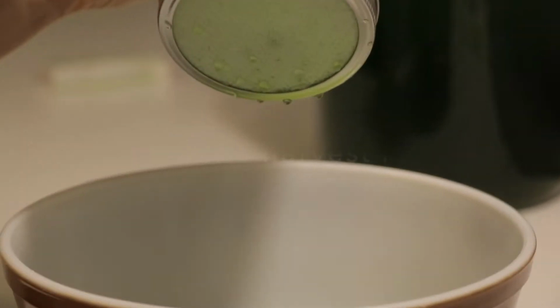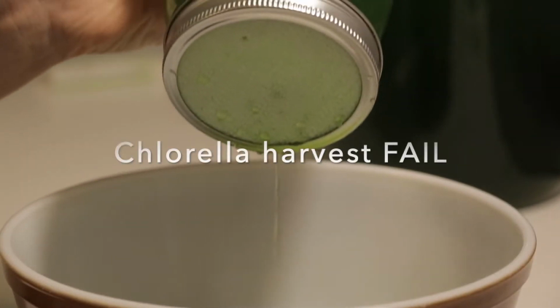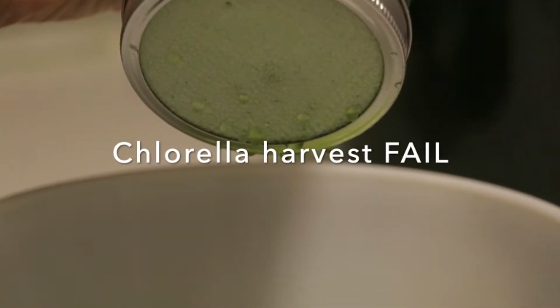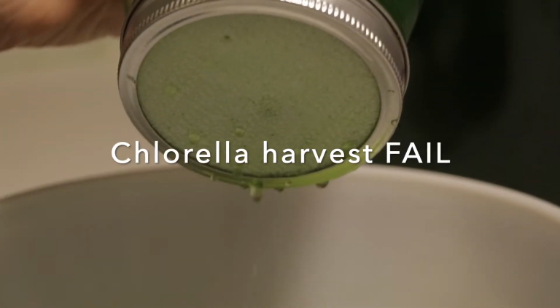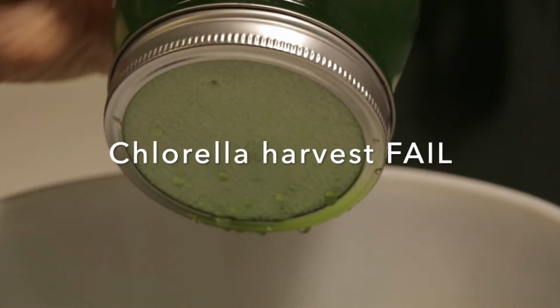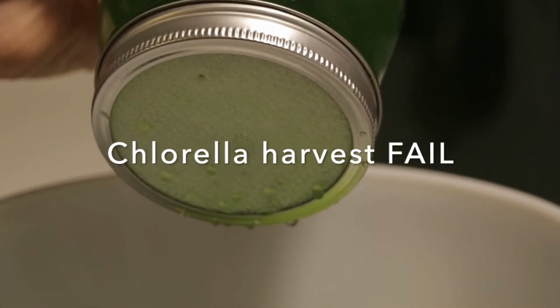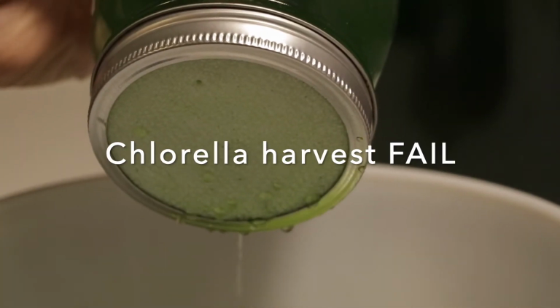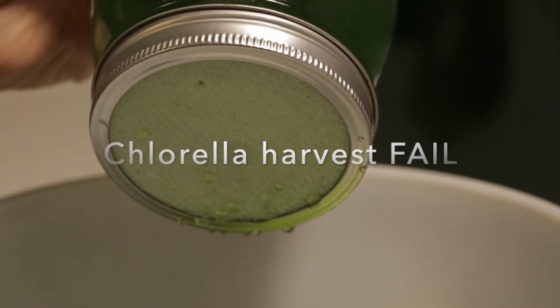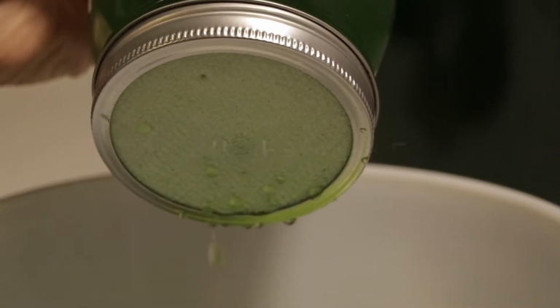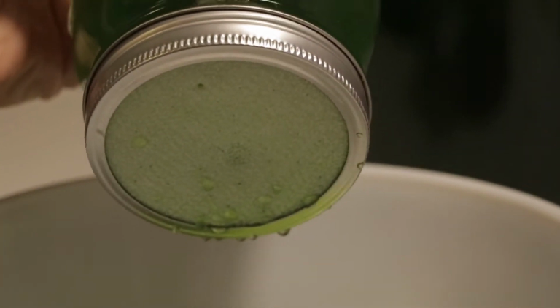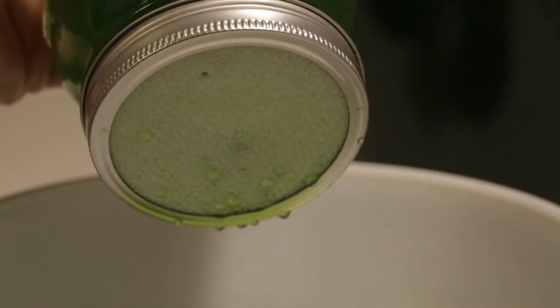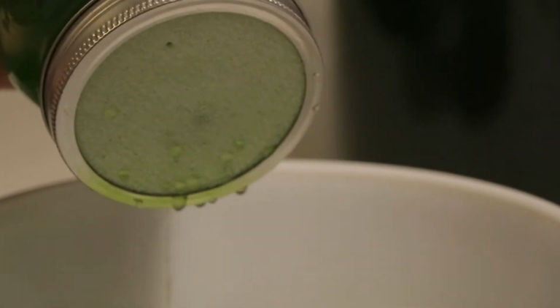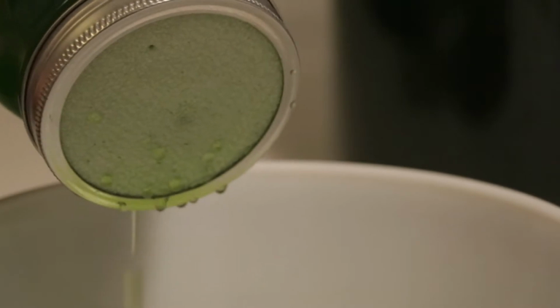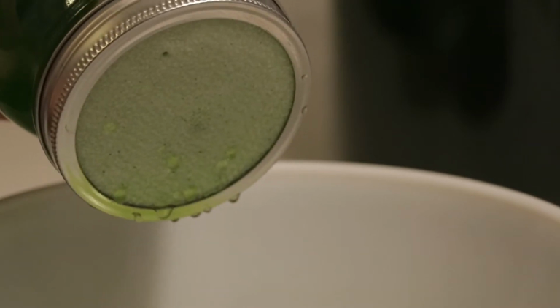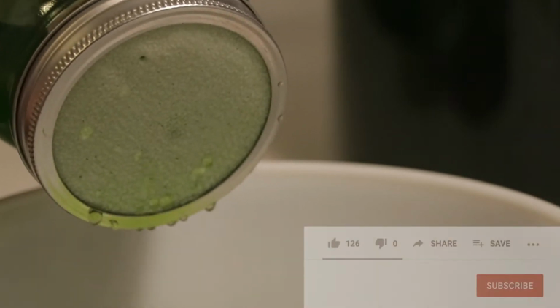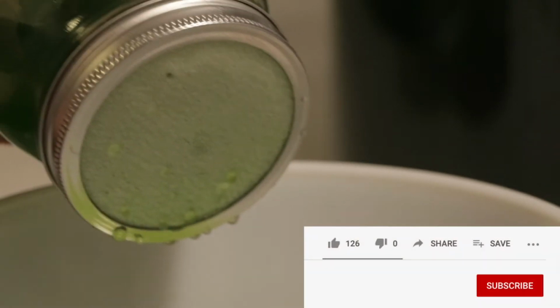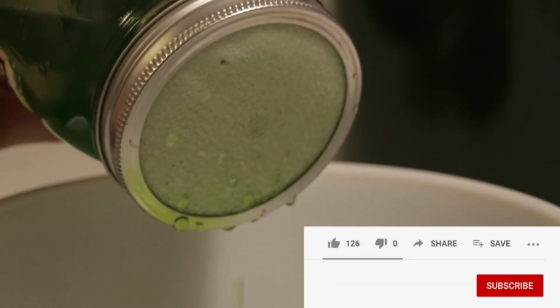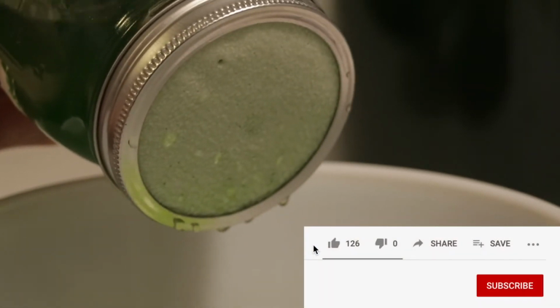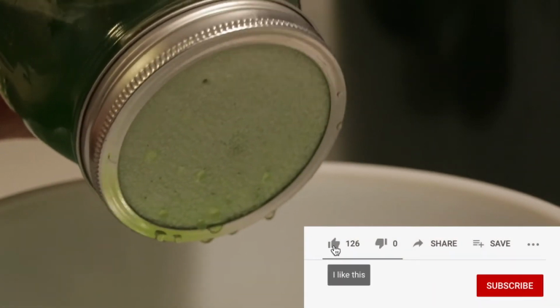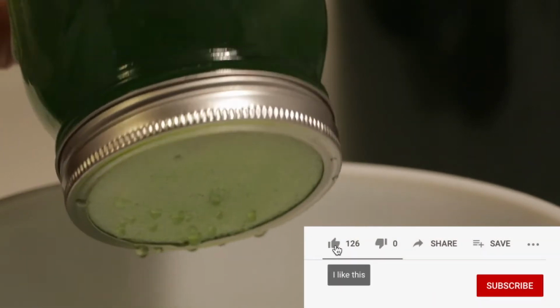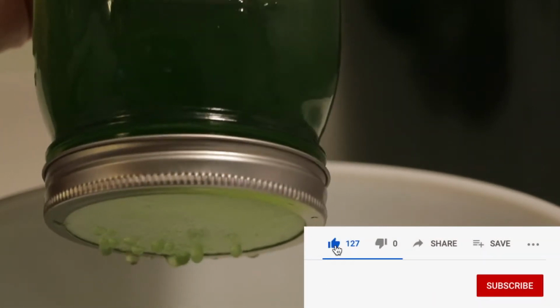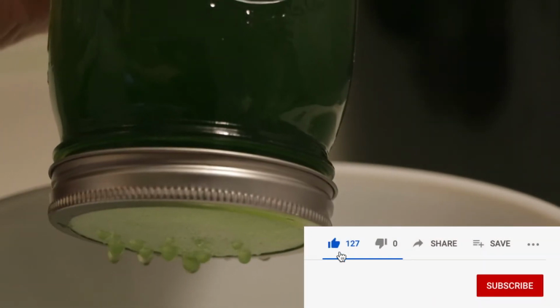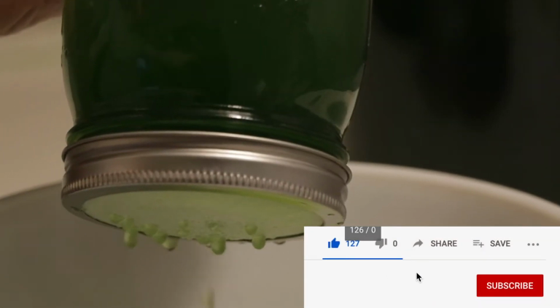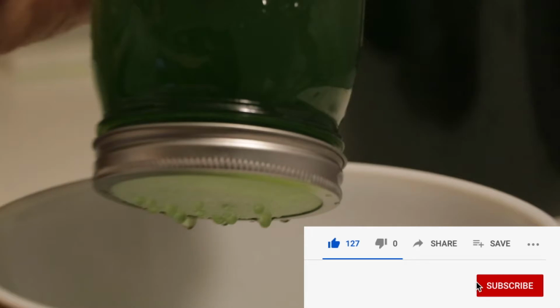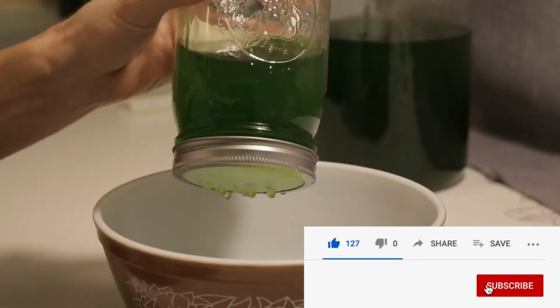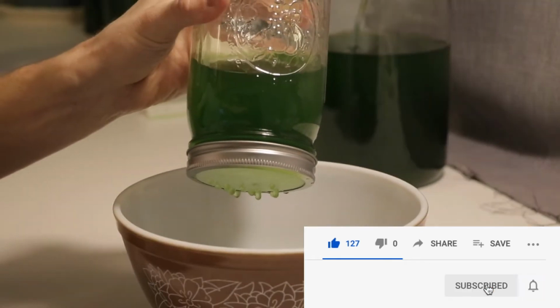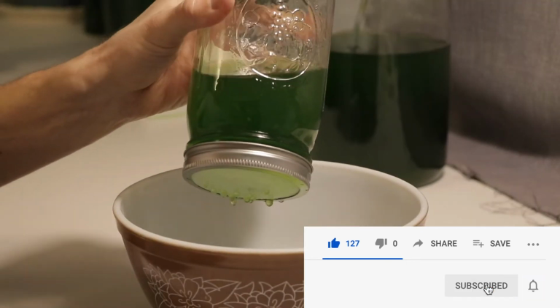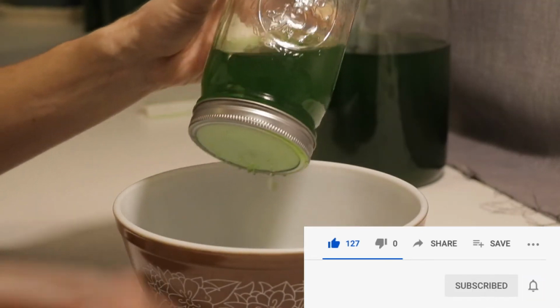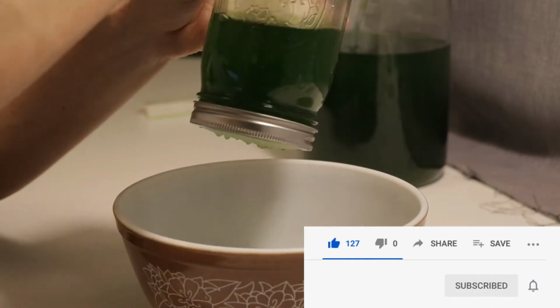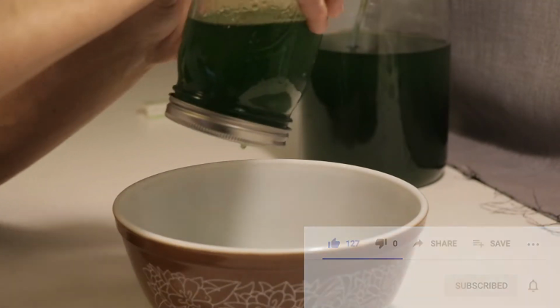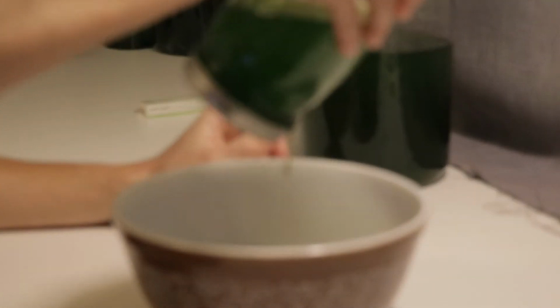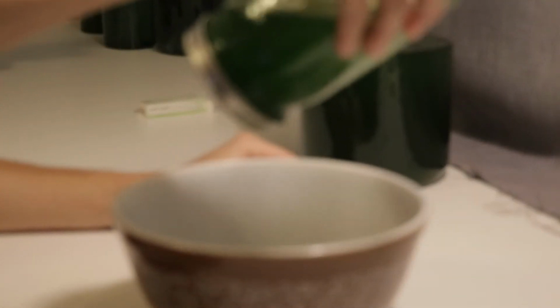In this video I'll show you my failed attempt at harvesting chlorella. I'll give a brief intro on why I chose to start growing chlorella and why I'll be focusing on spirulina from now on. At the end of the video I'll show you how chlorella reacts to a 5% bleach solution.